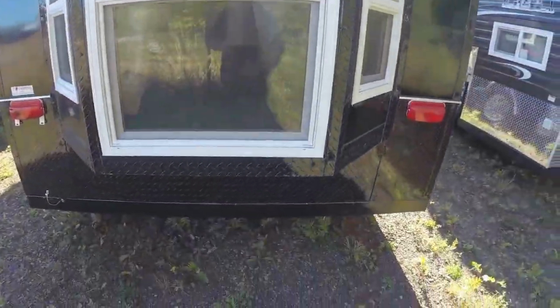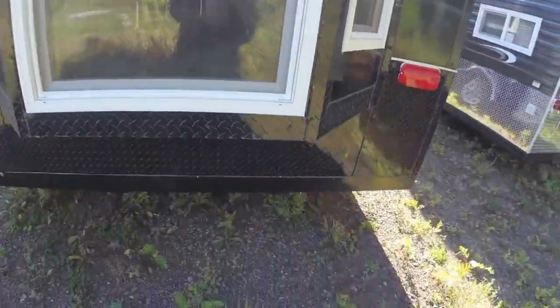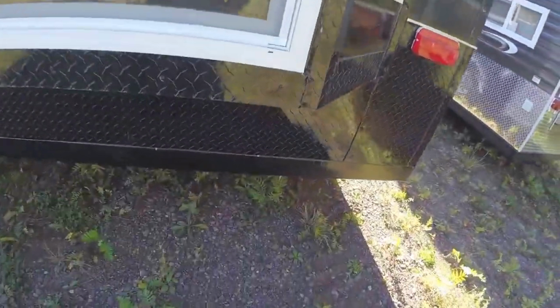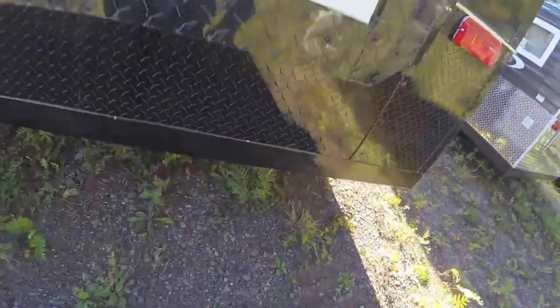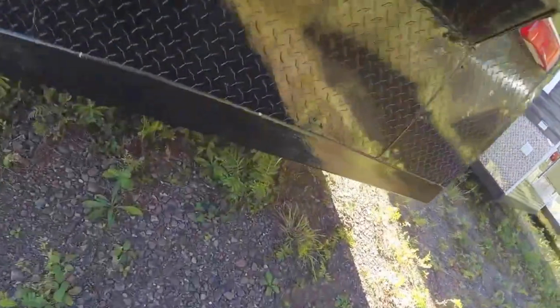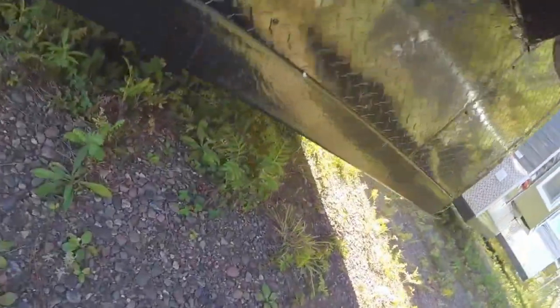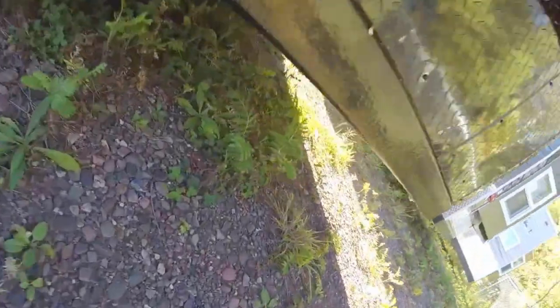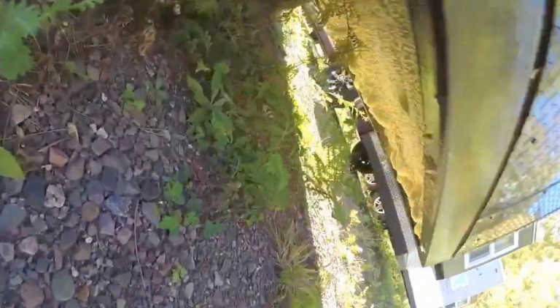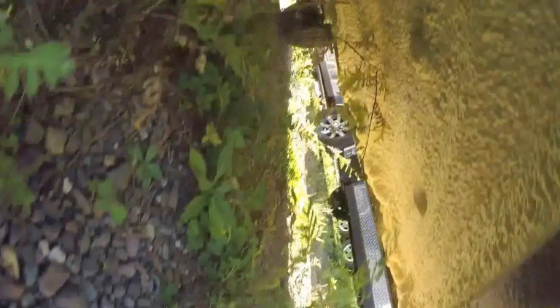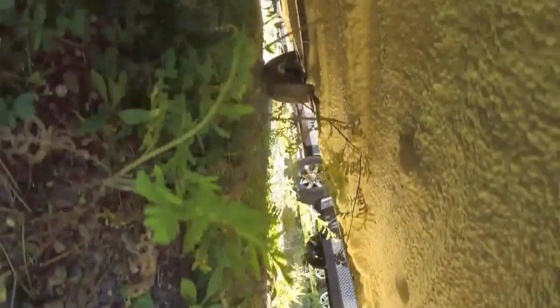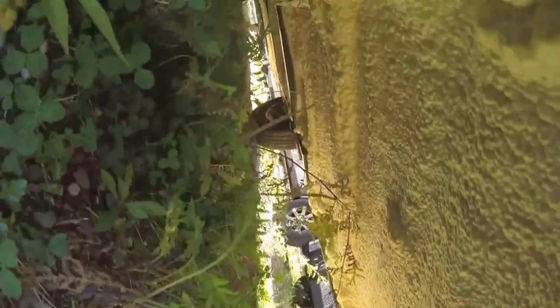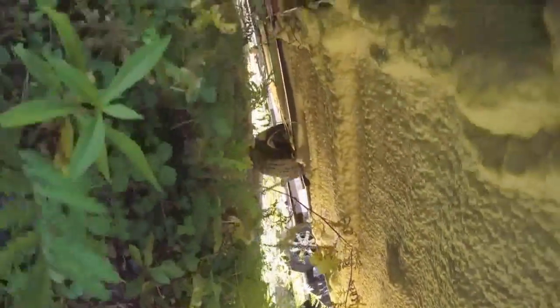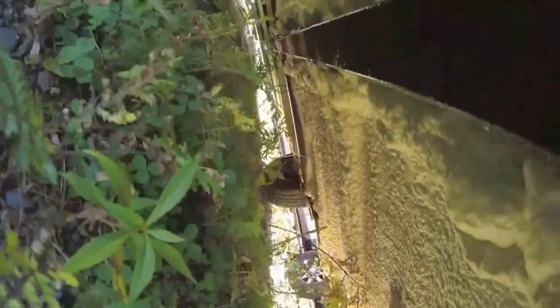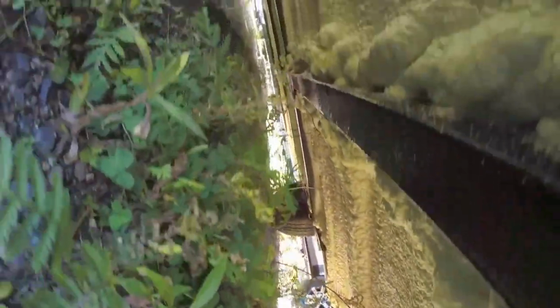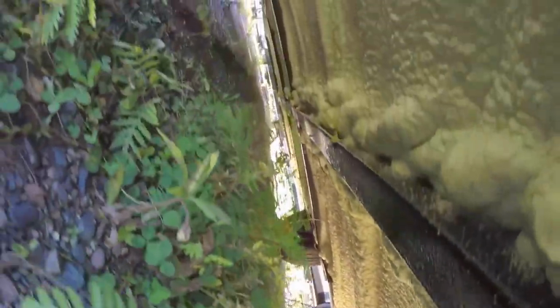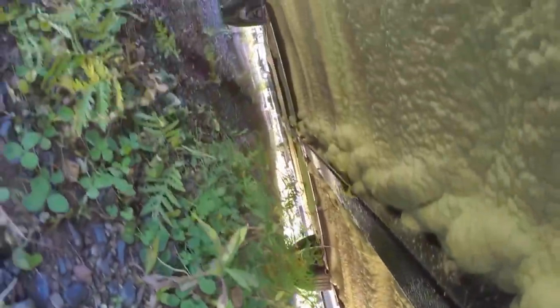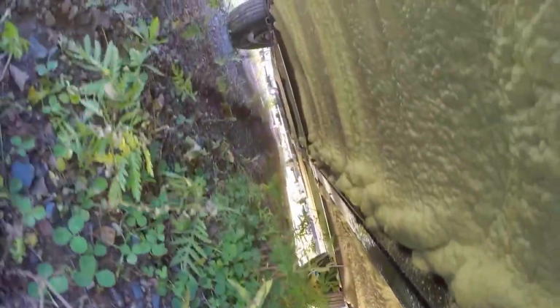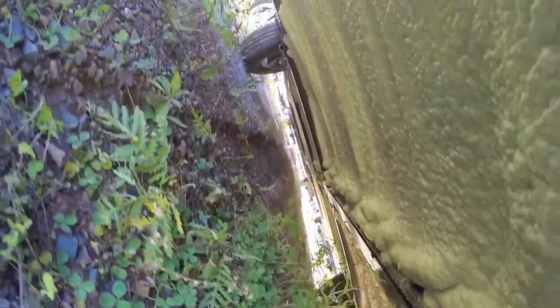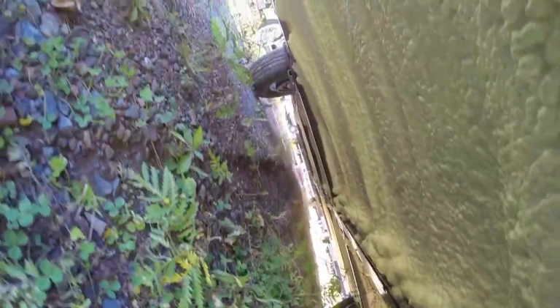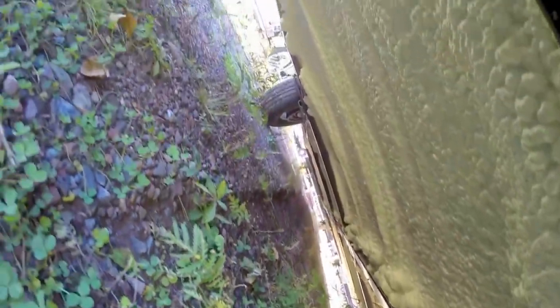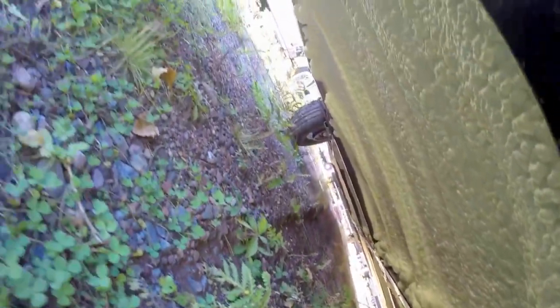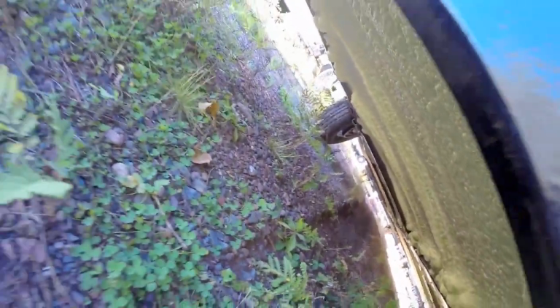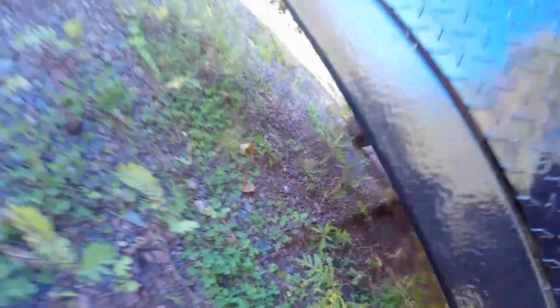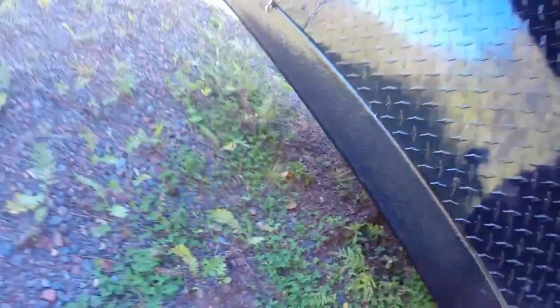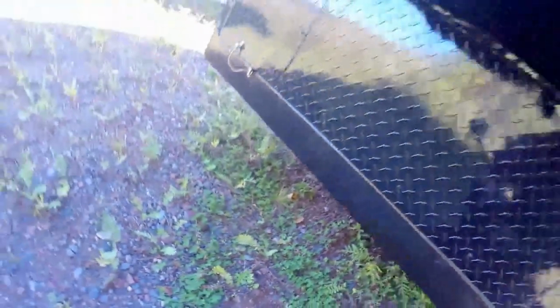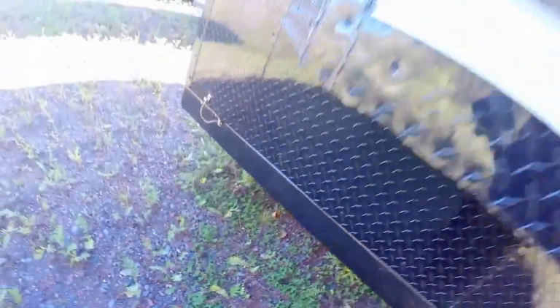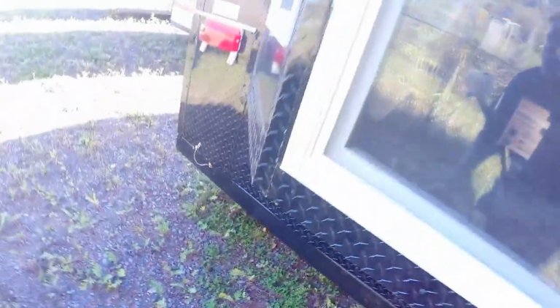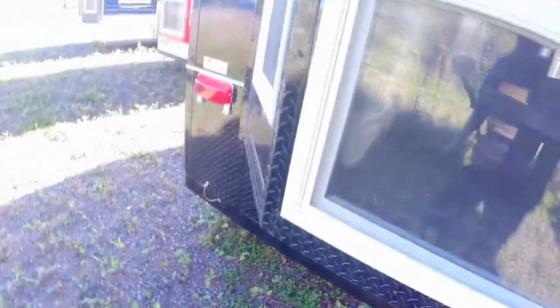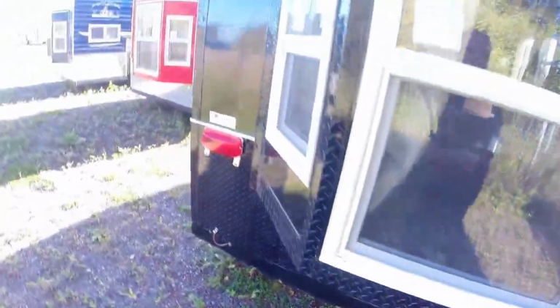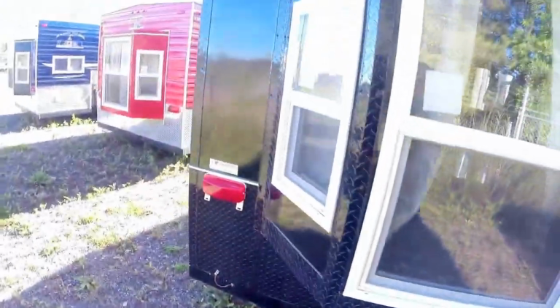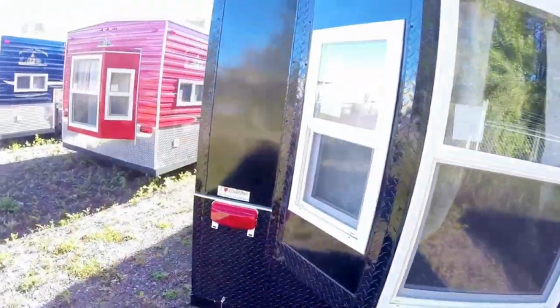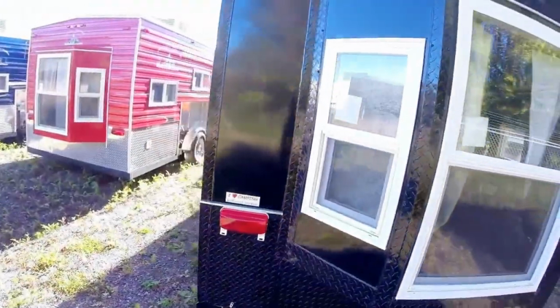And since I'm back here, I just want to get underneath this one so you can see. We ordered this one with the full Arctic insulation package, so the walls are foamed, the floor is foamed, and the ceiling is foamed.